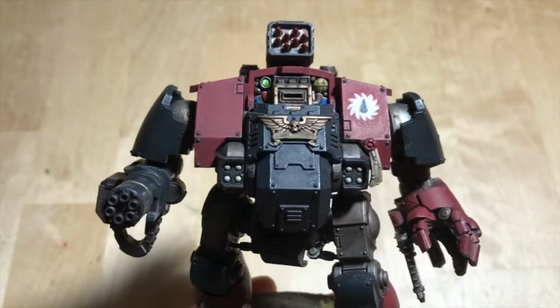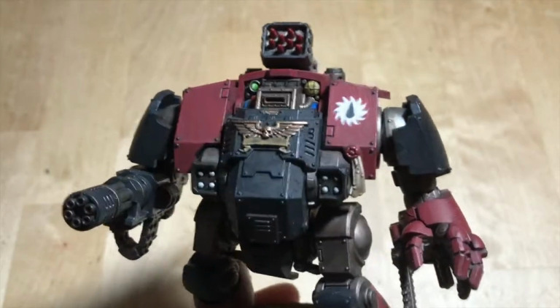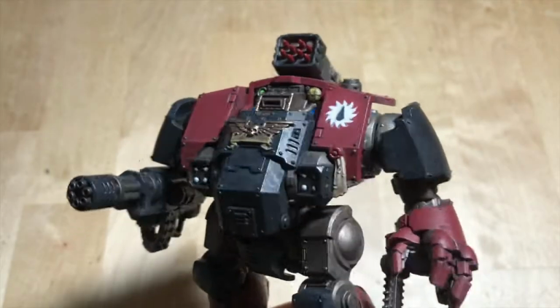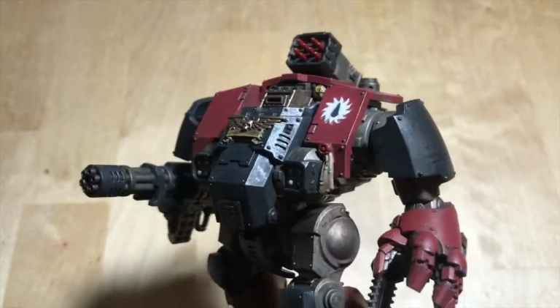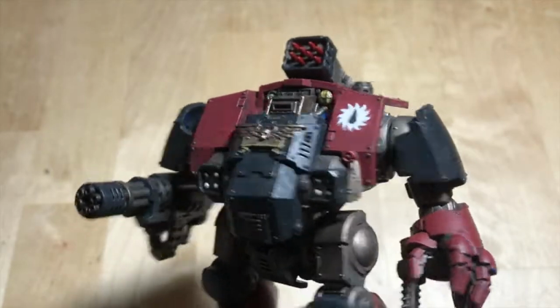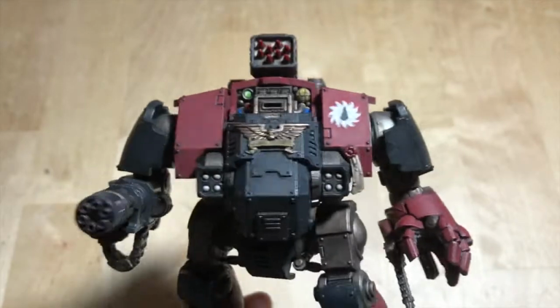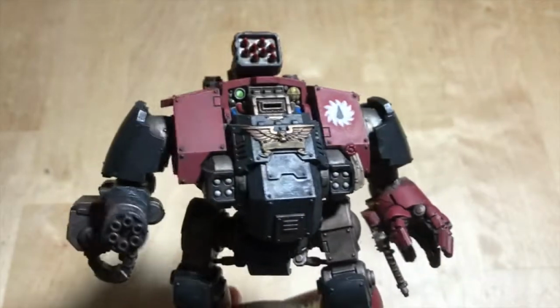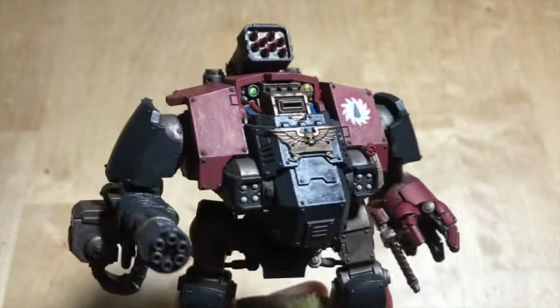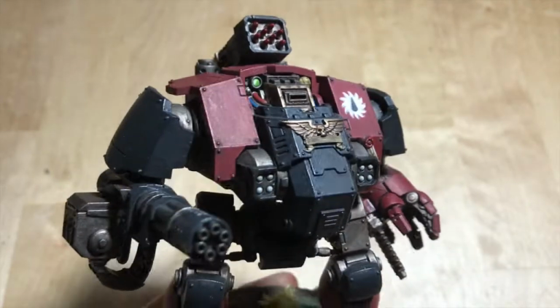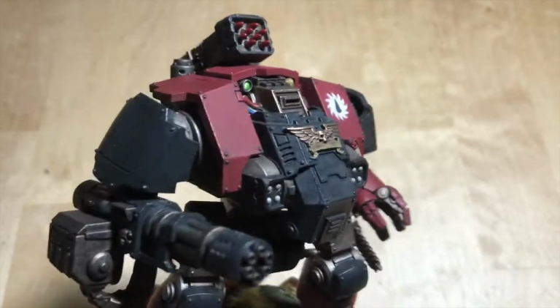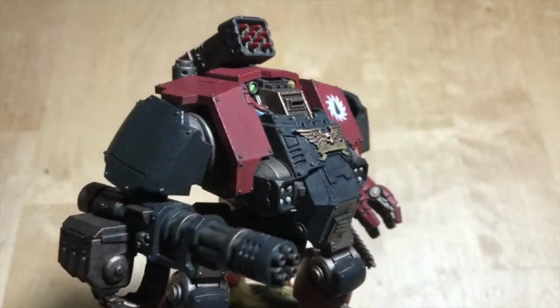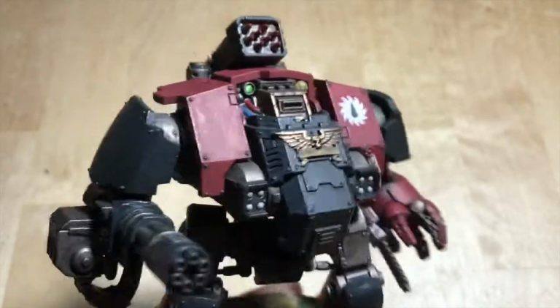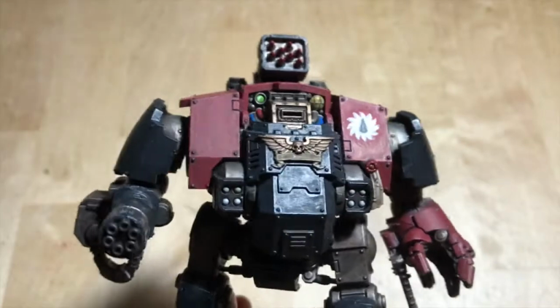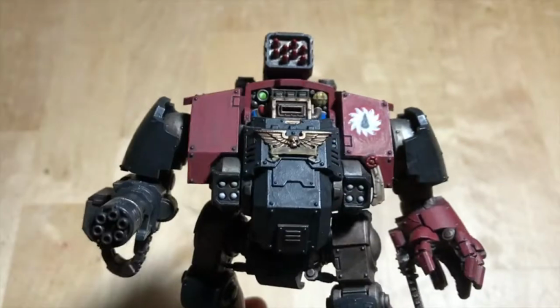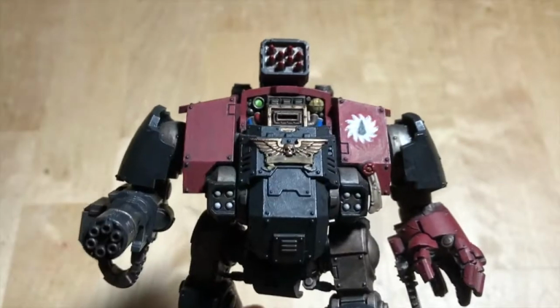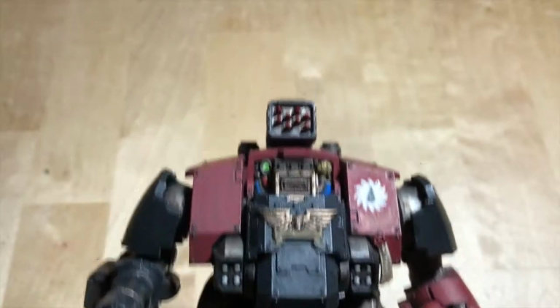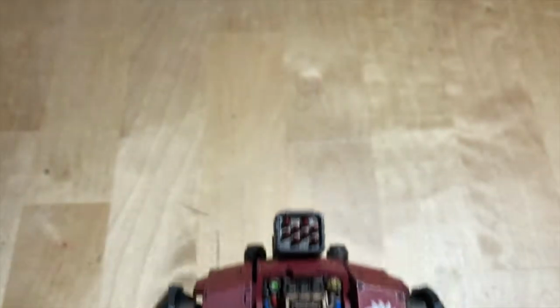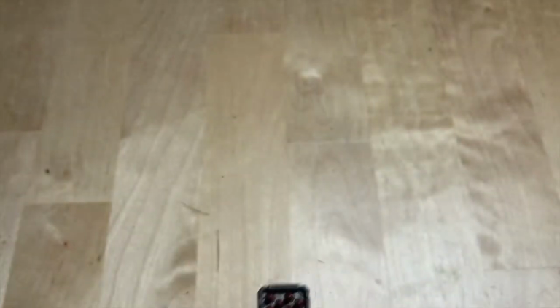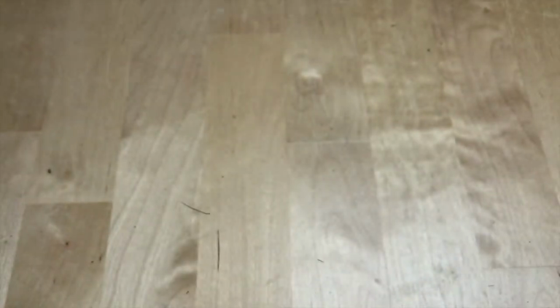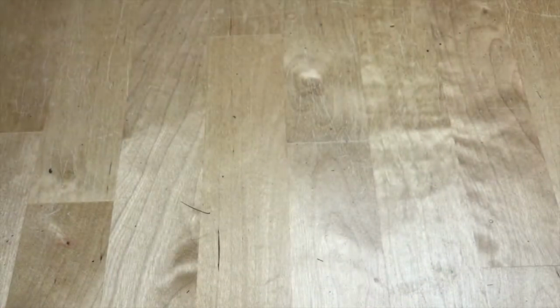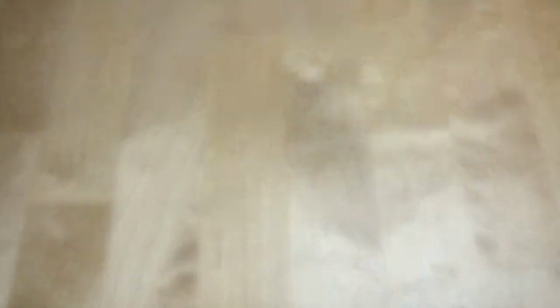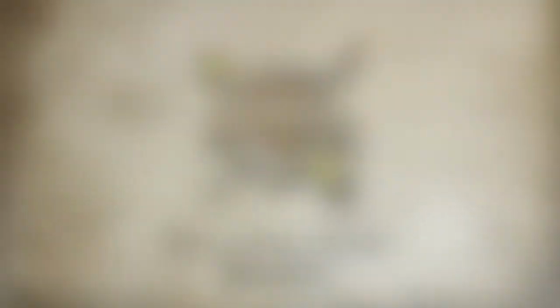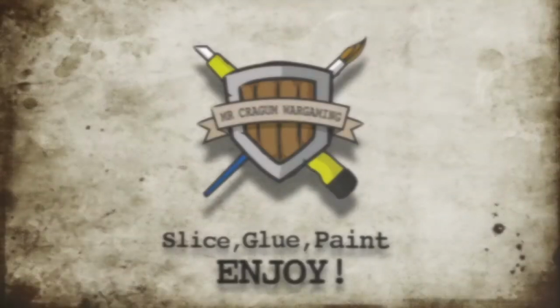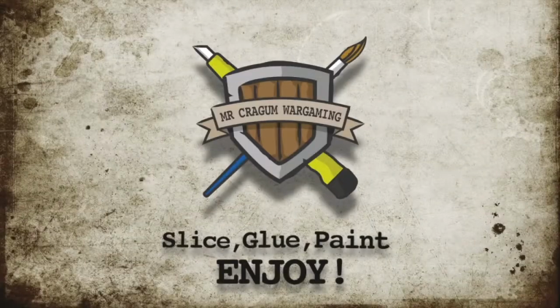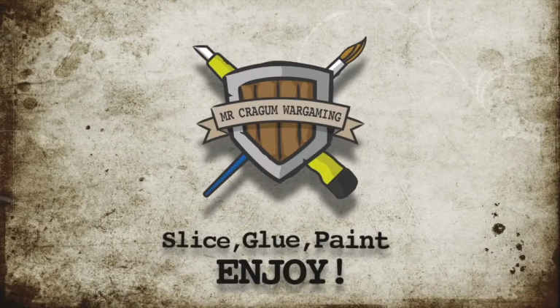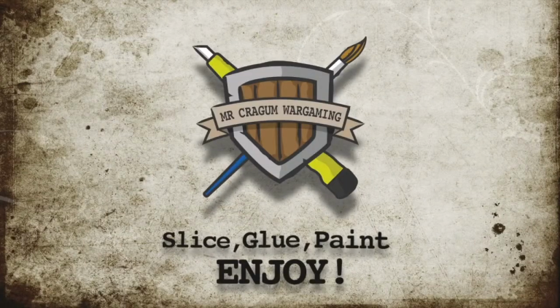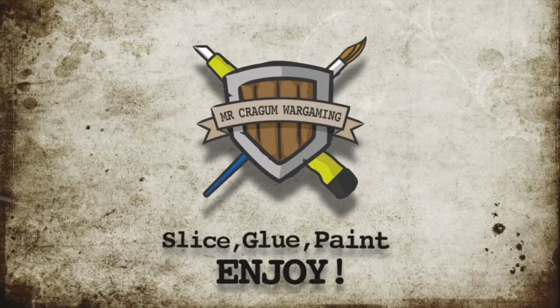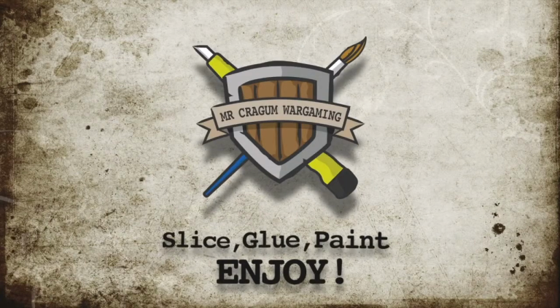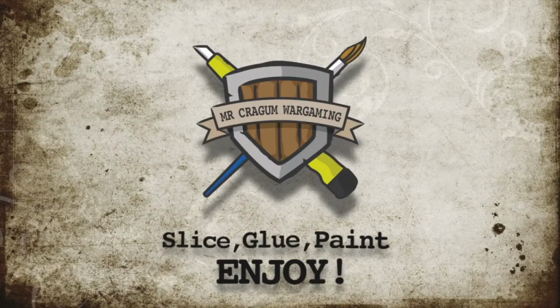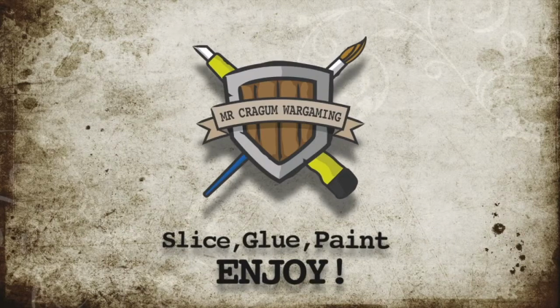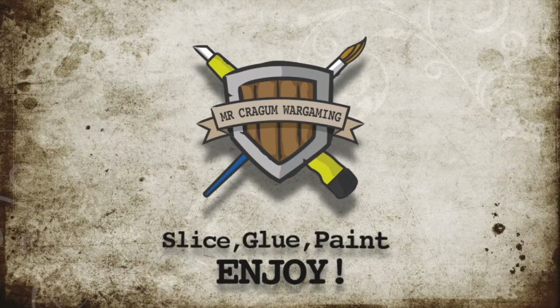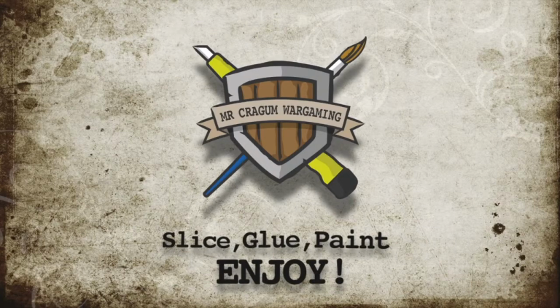Insert Robocop related quote. Slice. Glue. Paint. Enjoy.